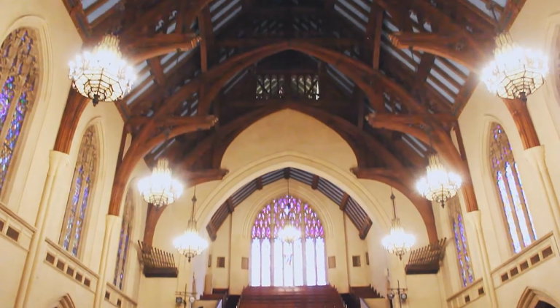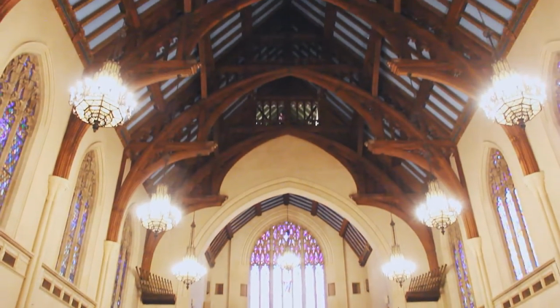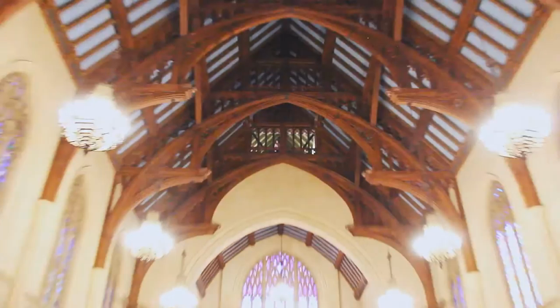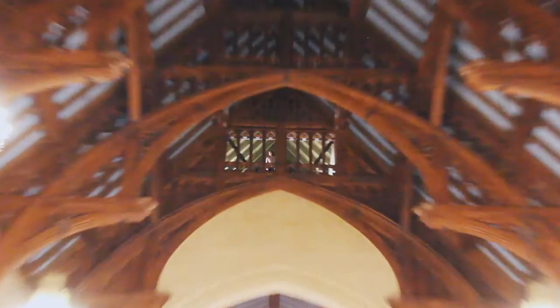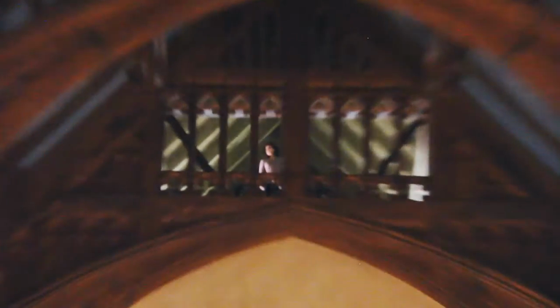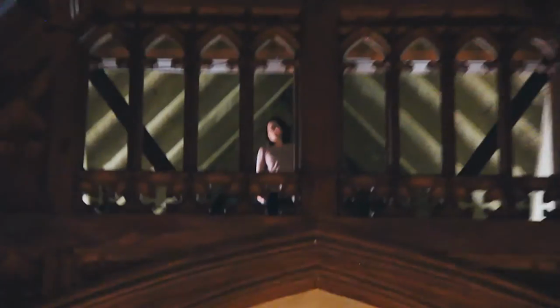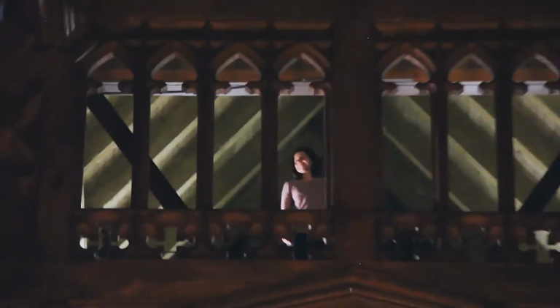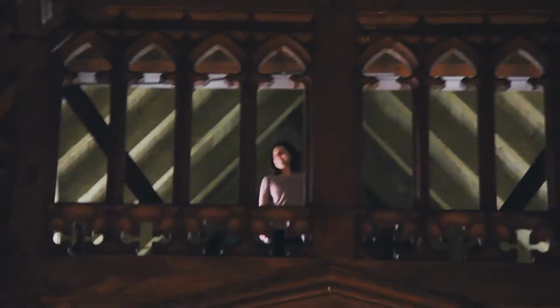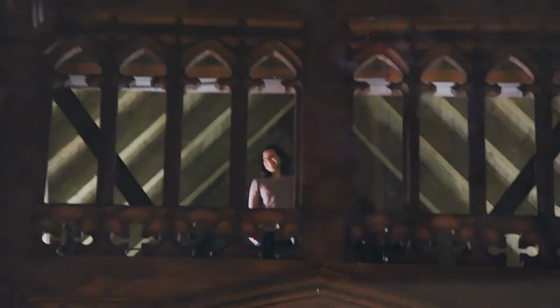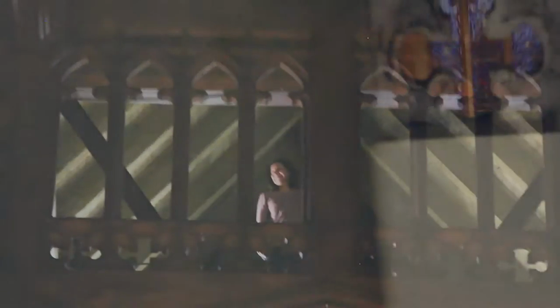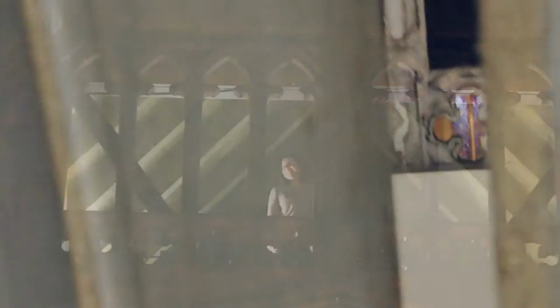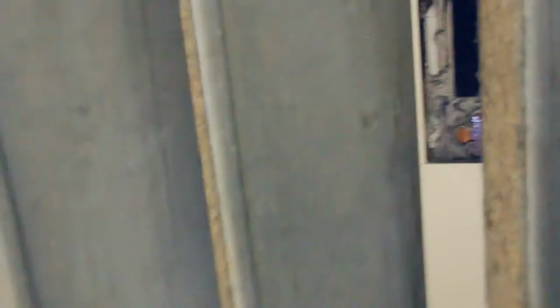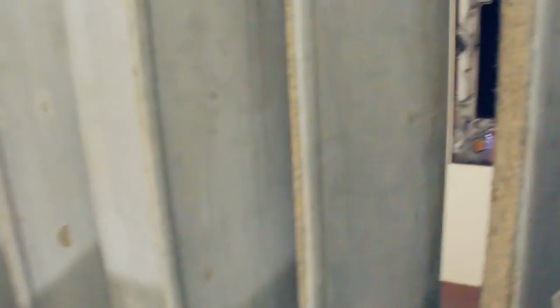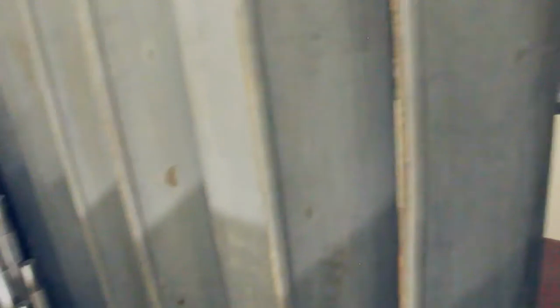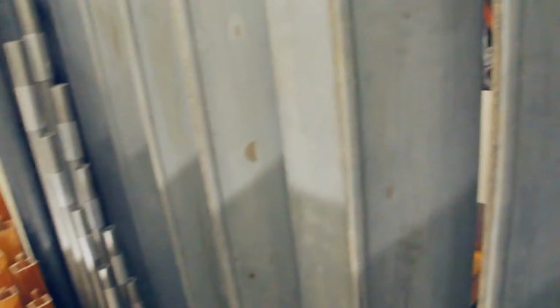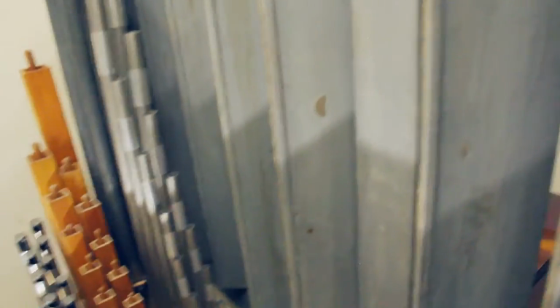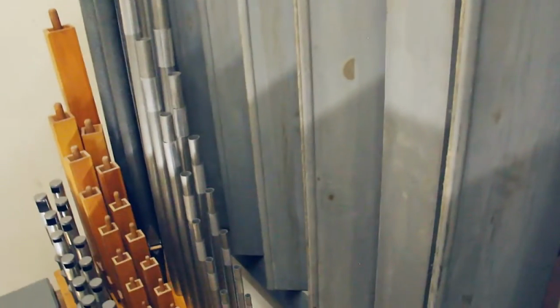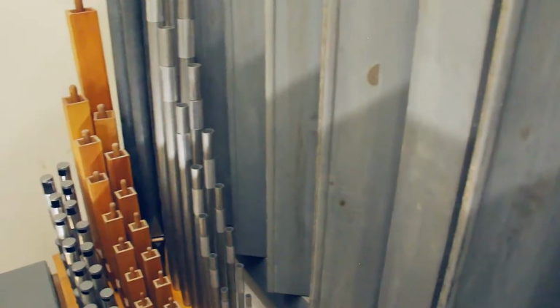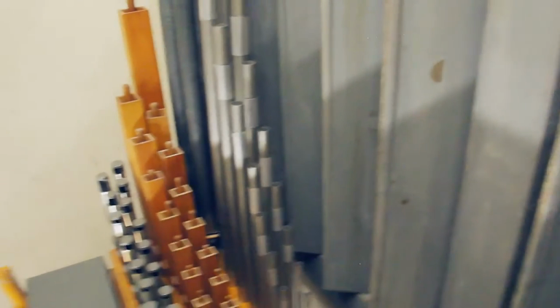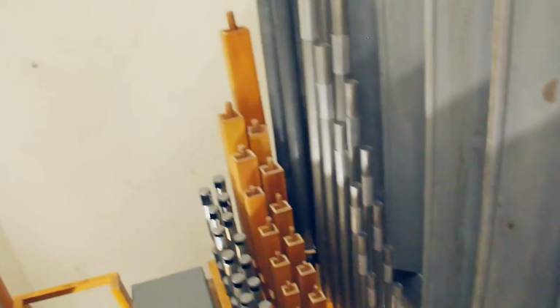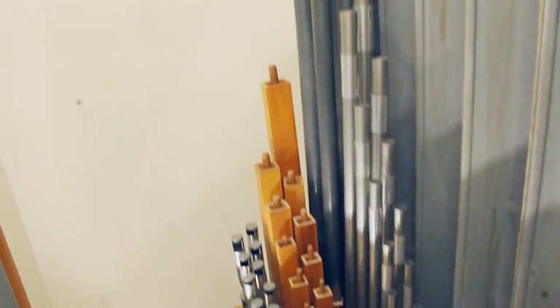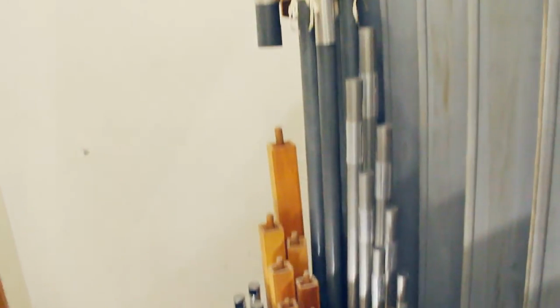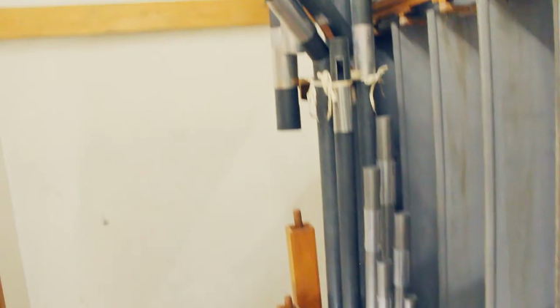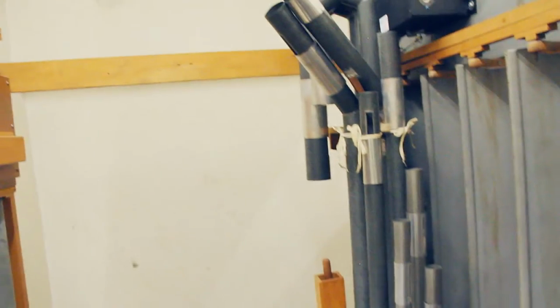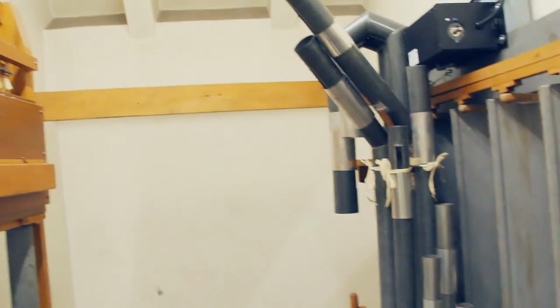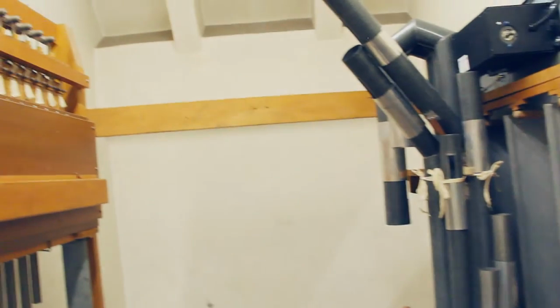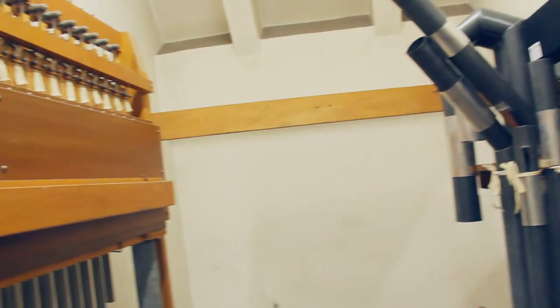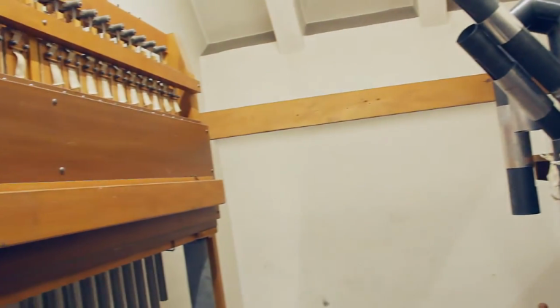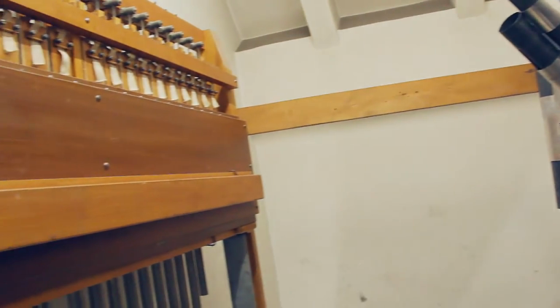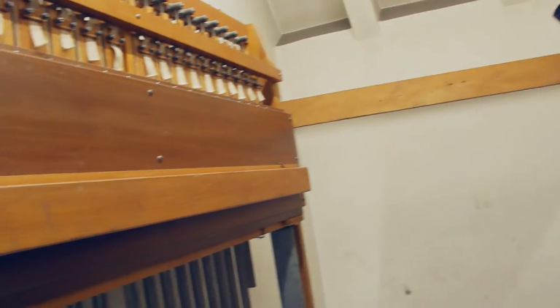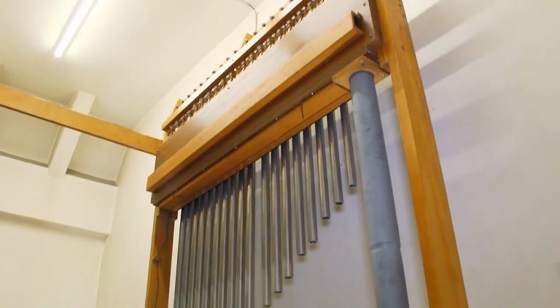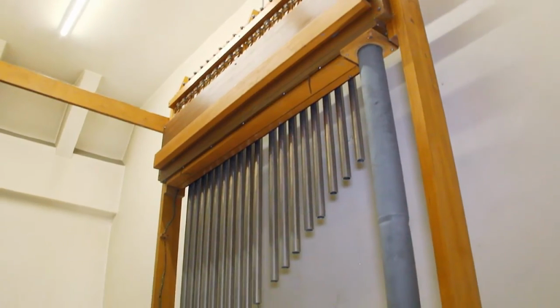And high above the balcony is our final division, the echo division. It's a smaller division, featuring amongst other voices, the tubular chimes.